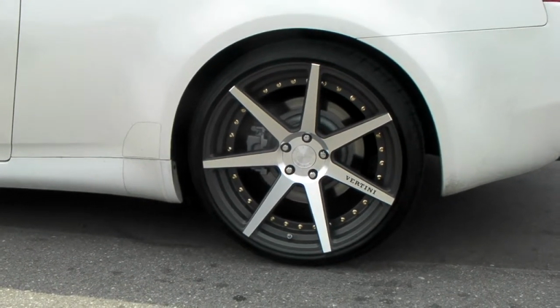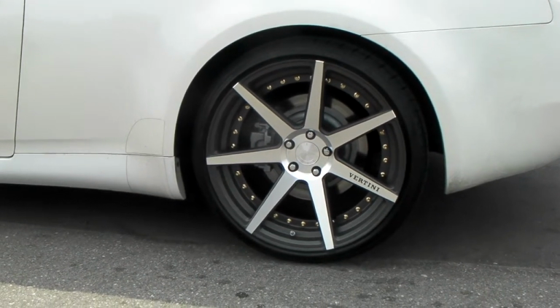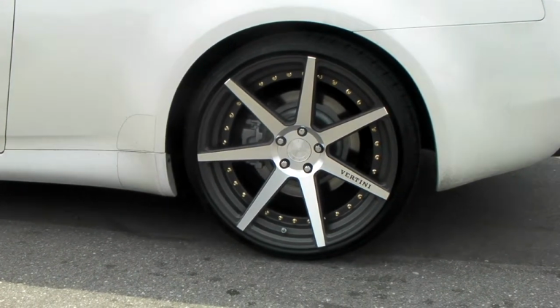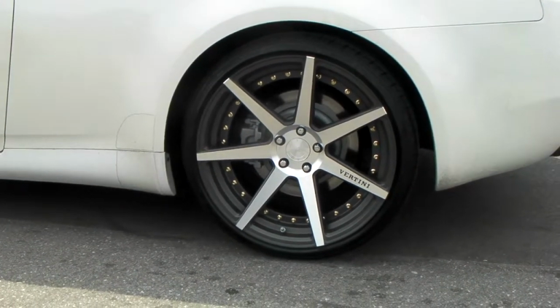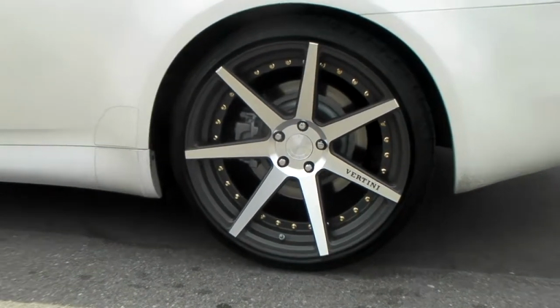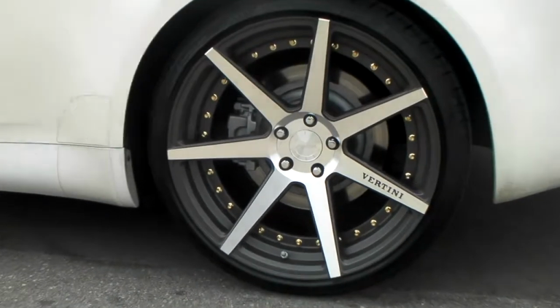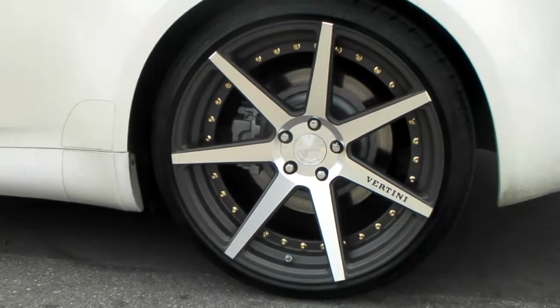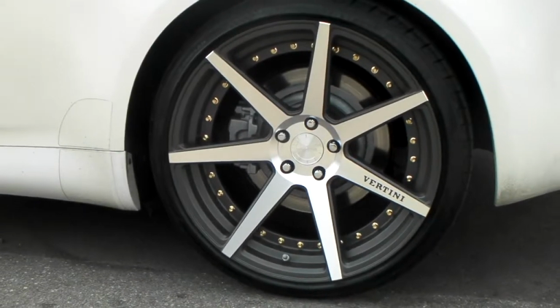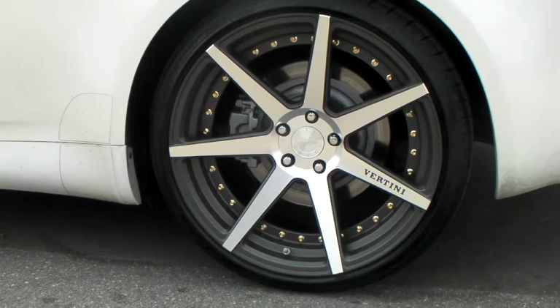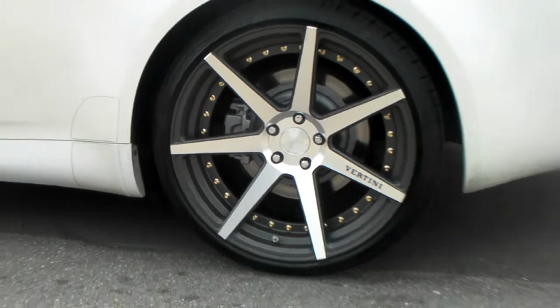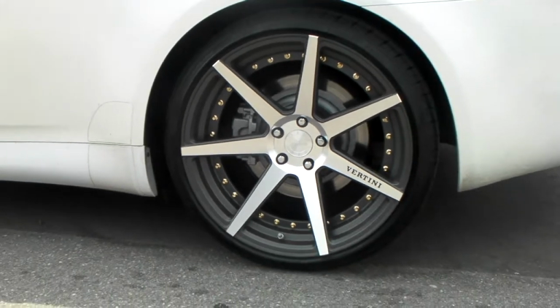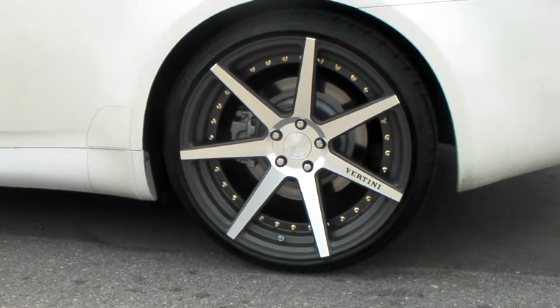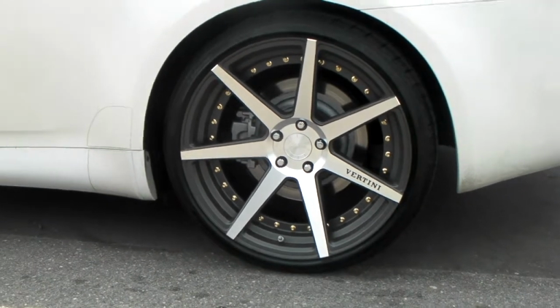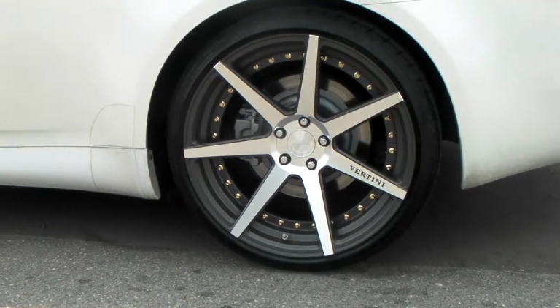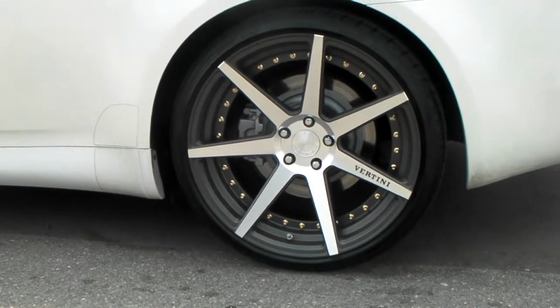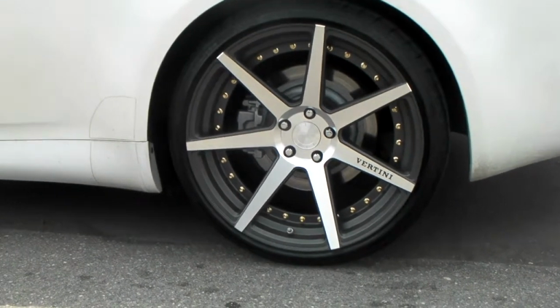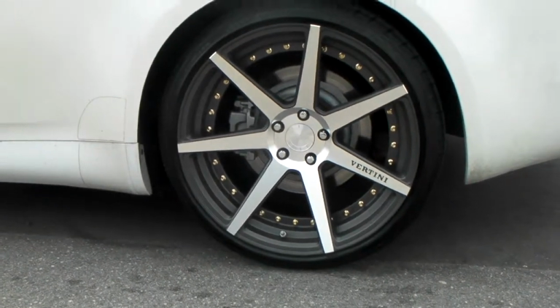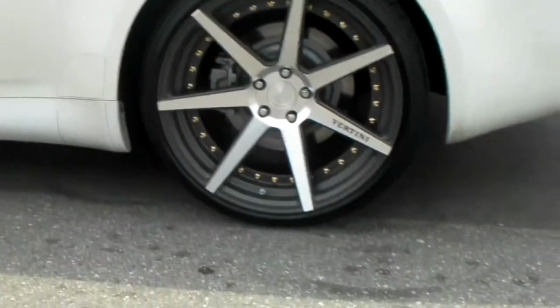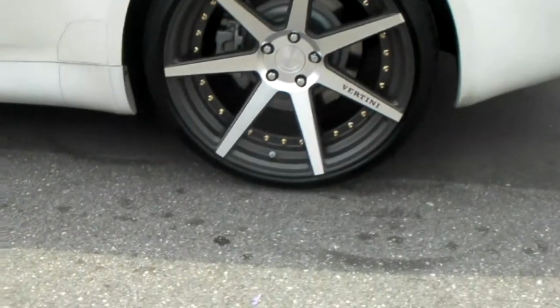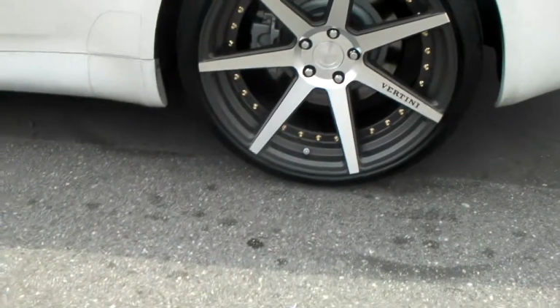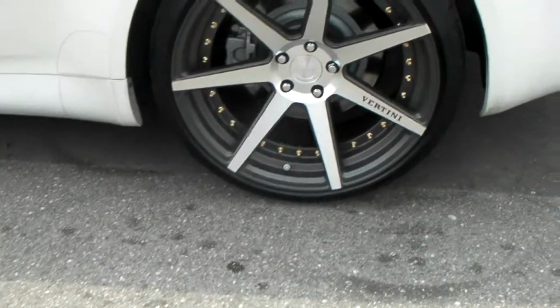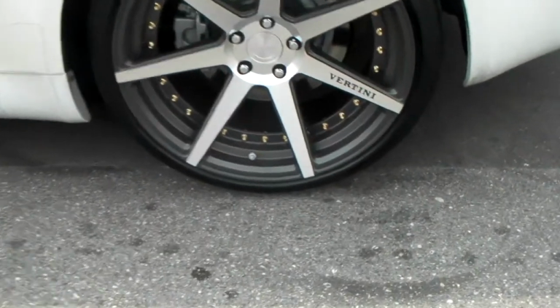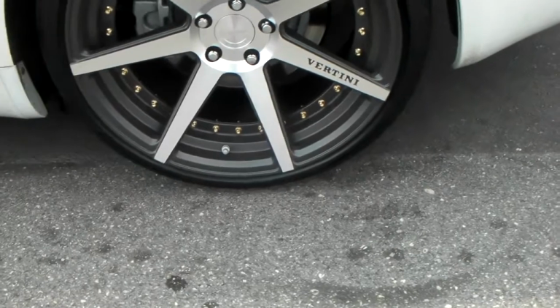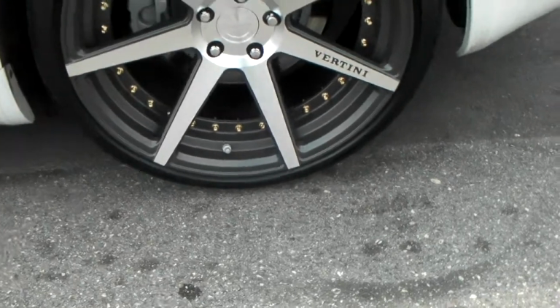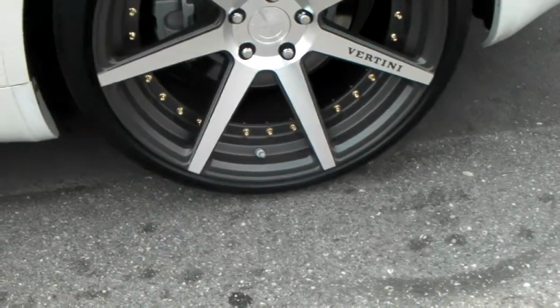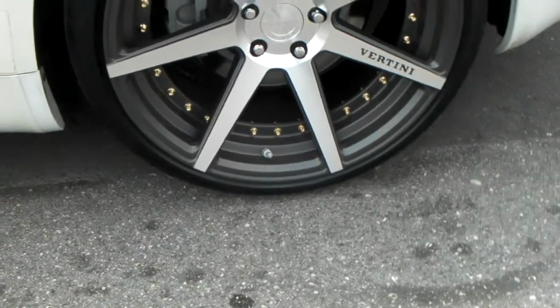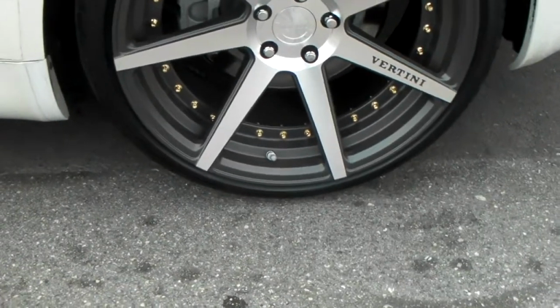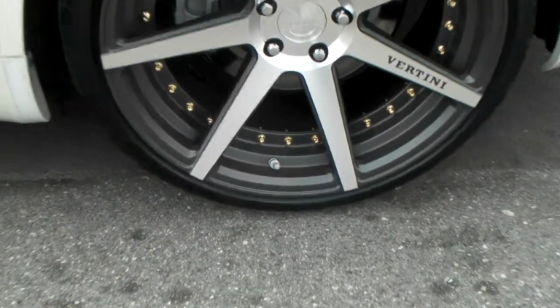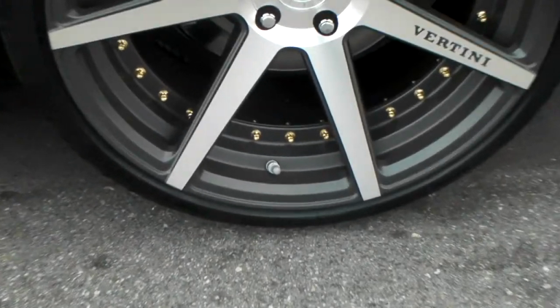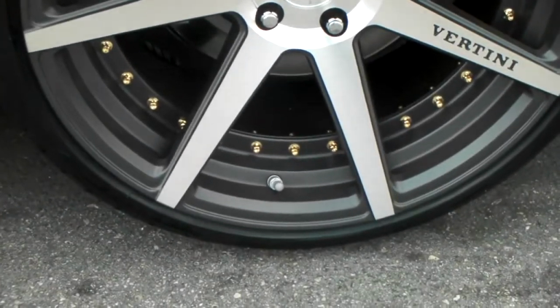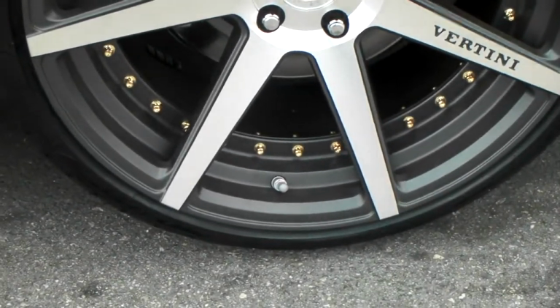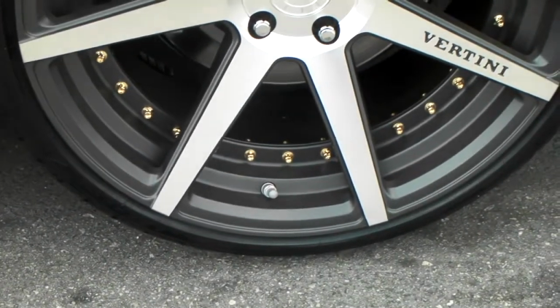Great looking wheel. I usually don't do my videos like this but this is a great looking wheel and I missed this one, so I had to bring it to you anyway. You can see the gold rivets in the background which really brings out the wheel and sets it apart from a lot of other wheels.